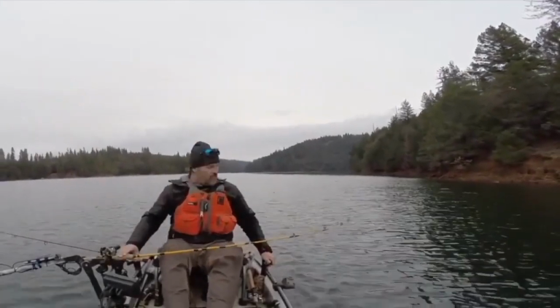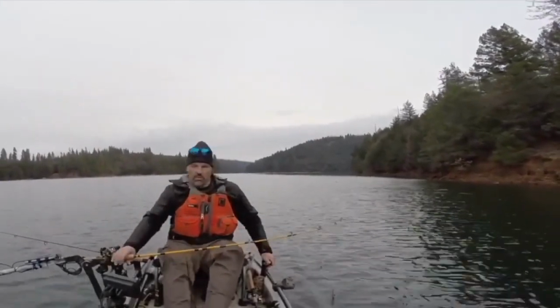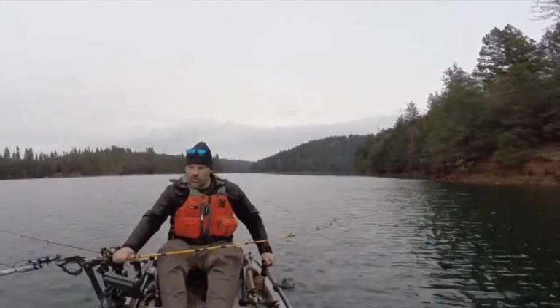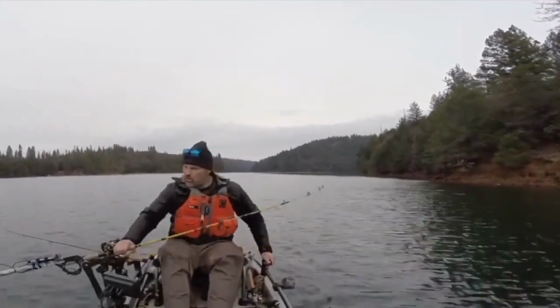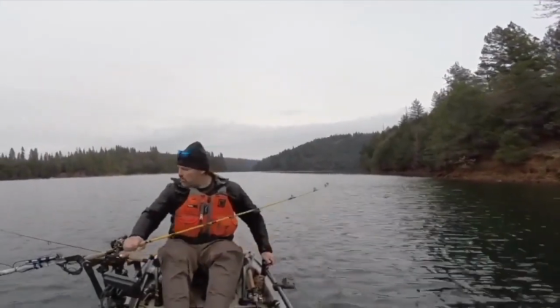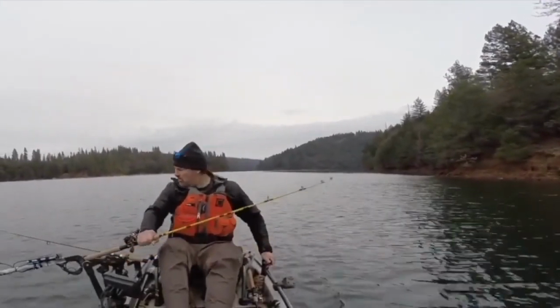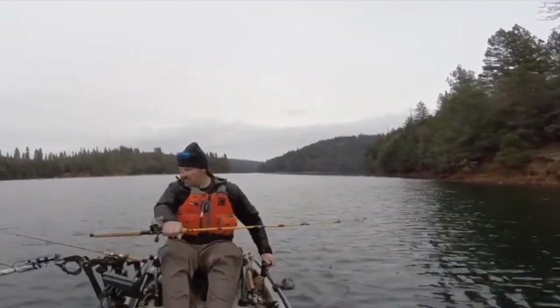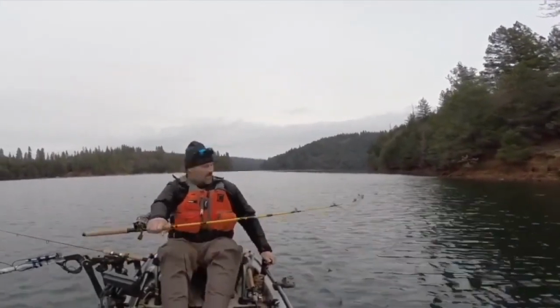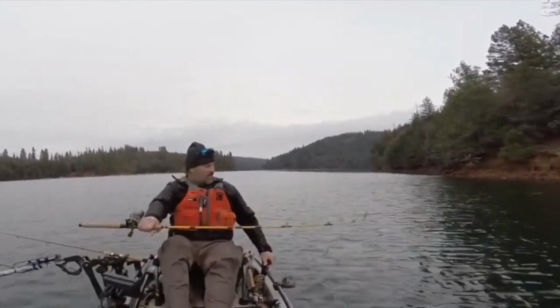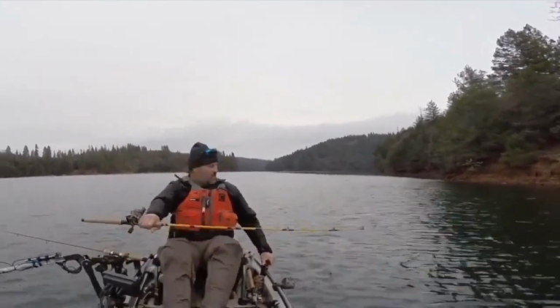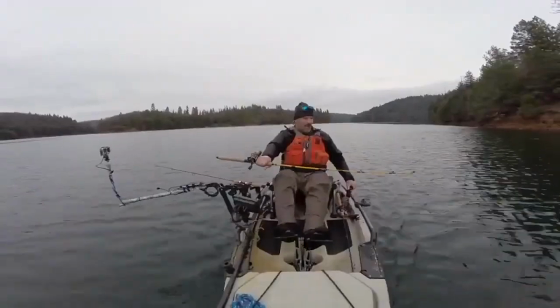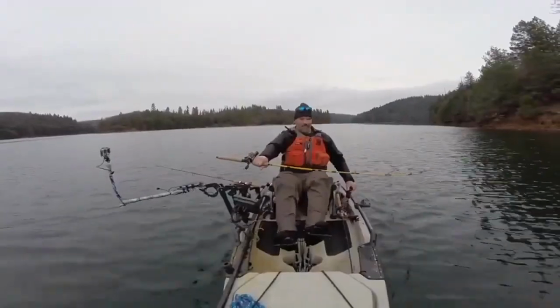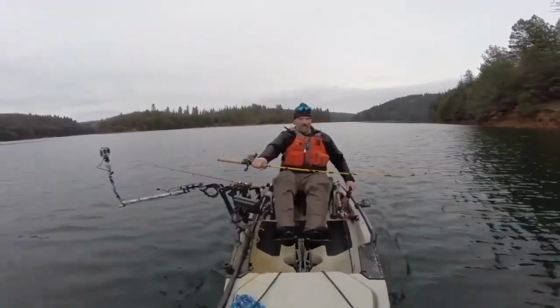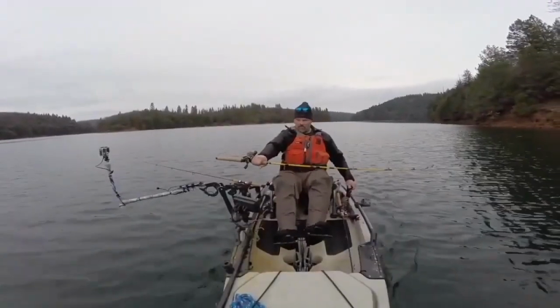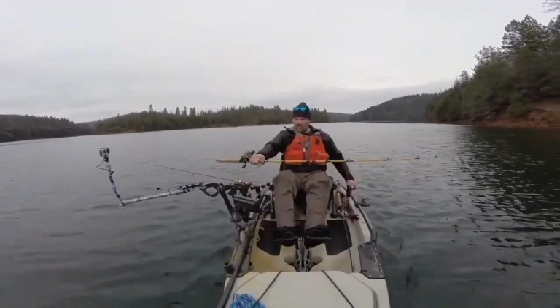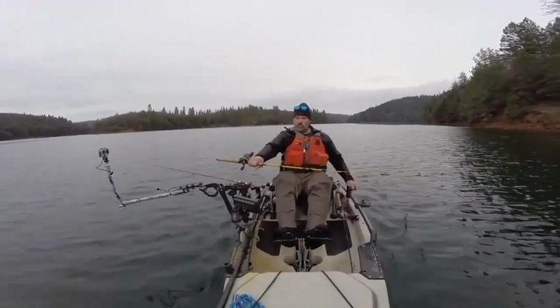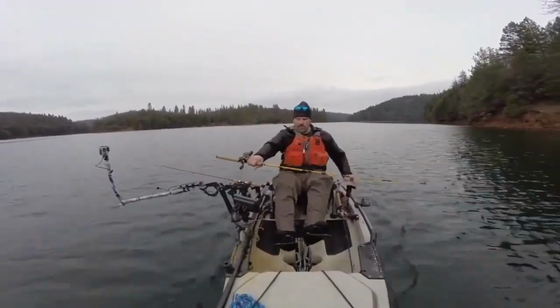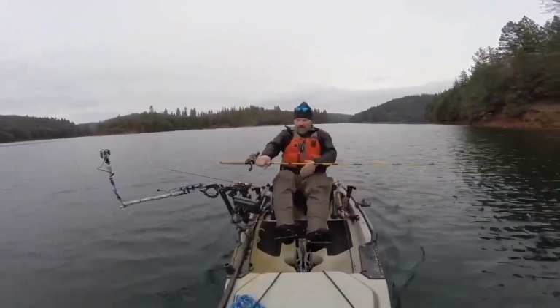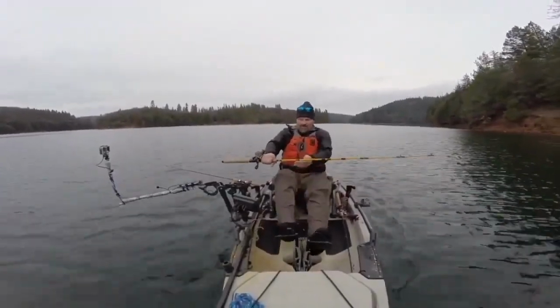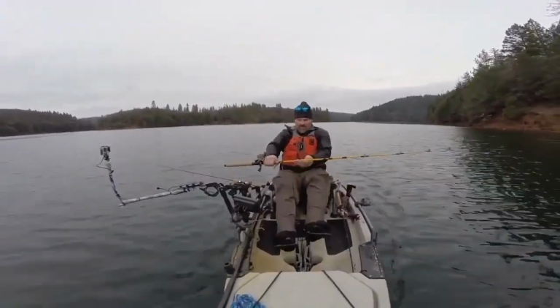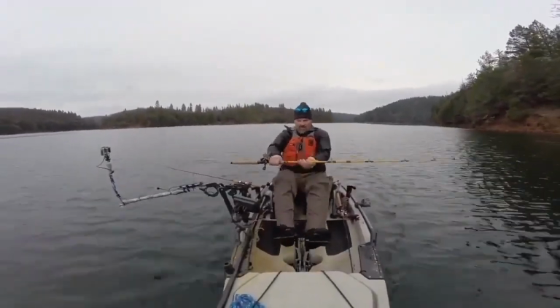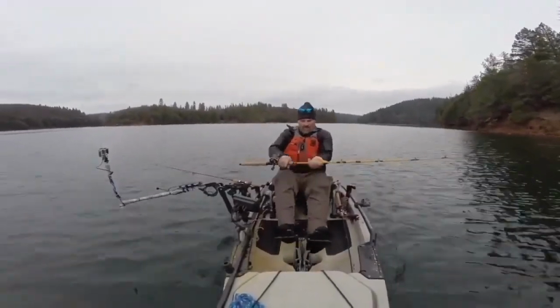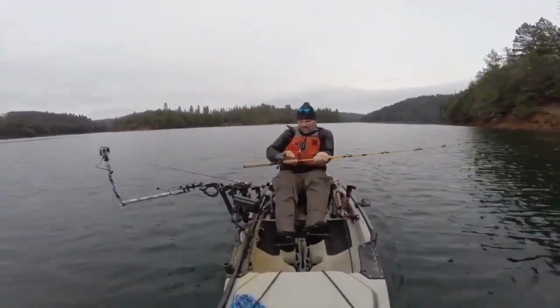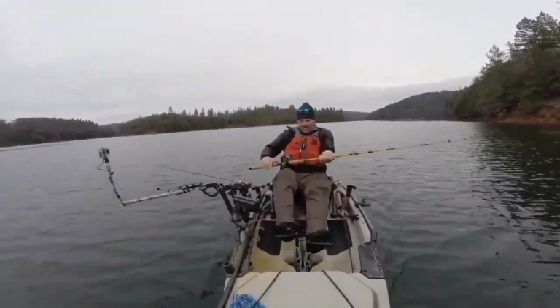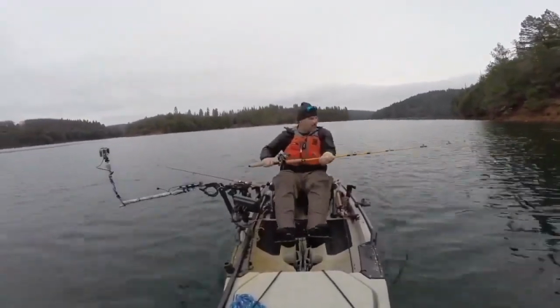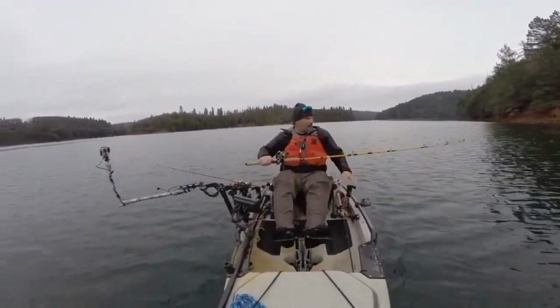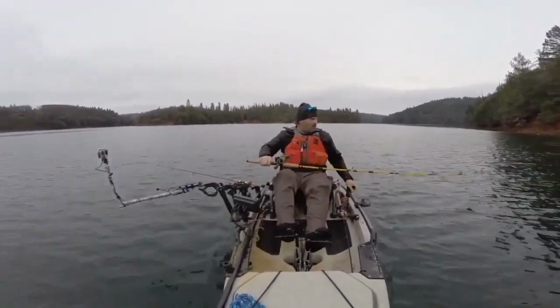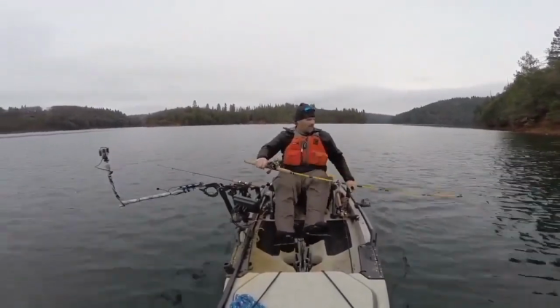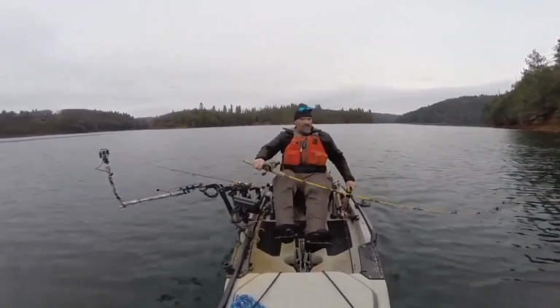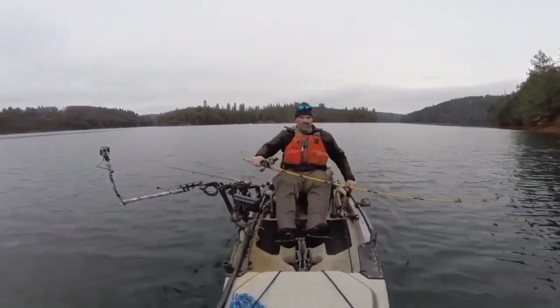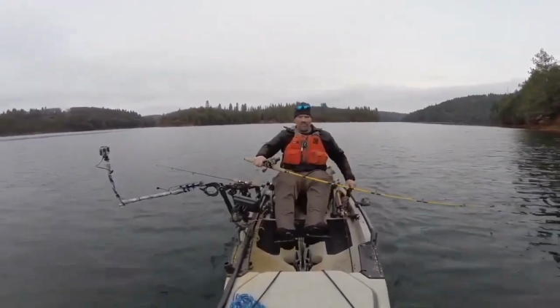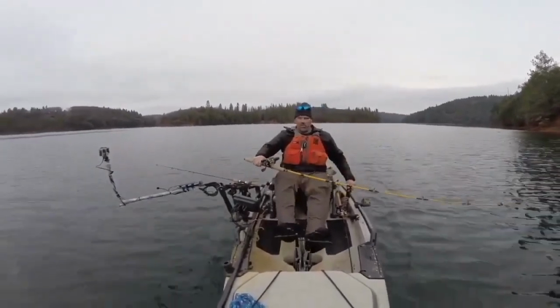Fish on the trigger spoon. Man, that feels like a big fish. It's going pretty fast. Wow. It's on the lead core.